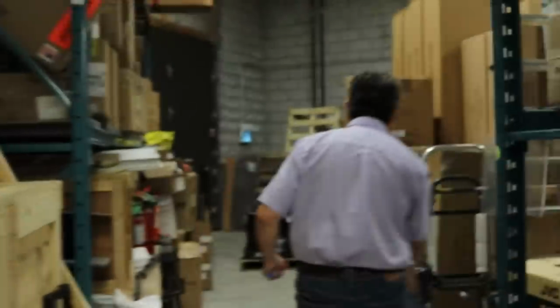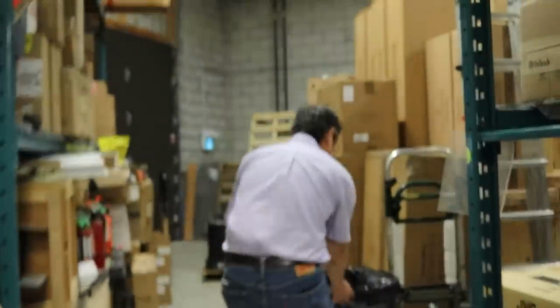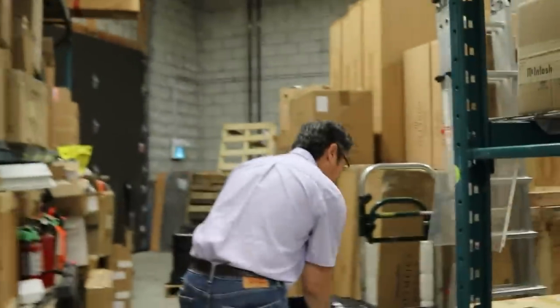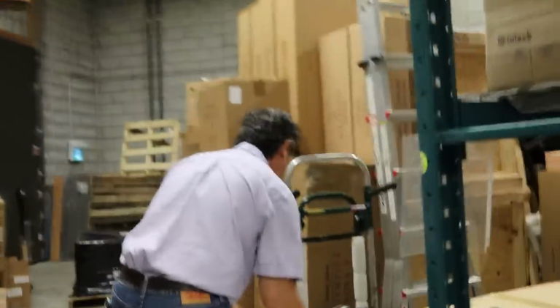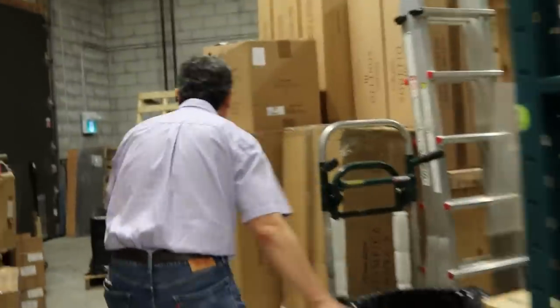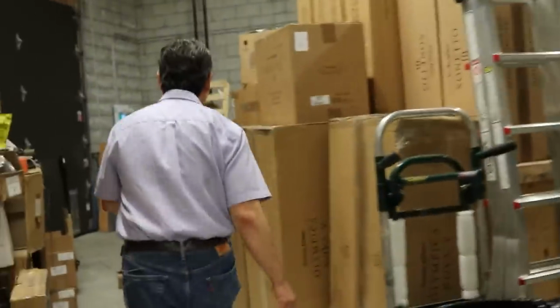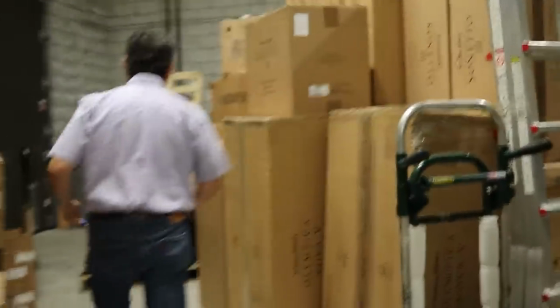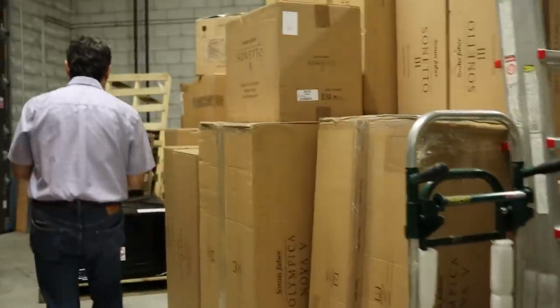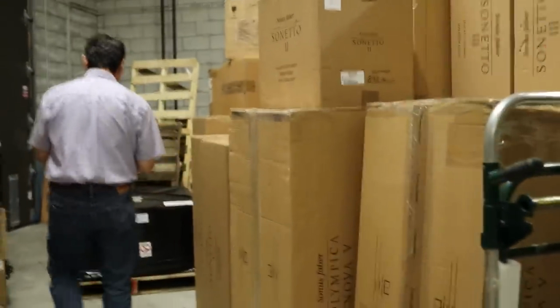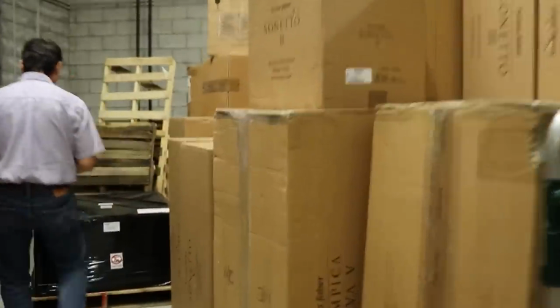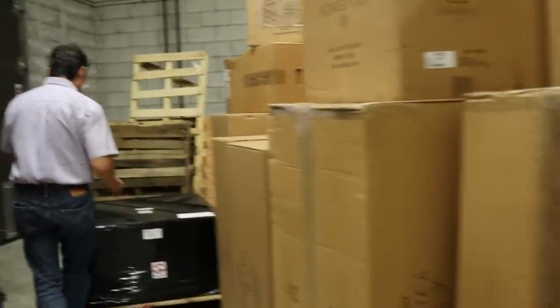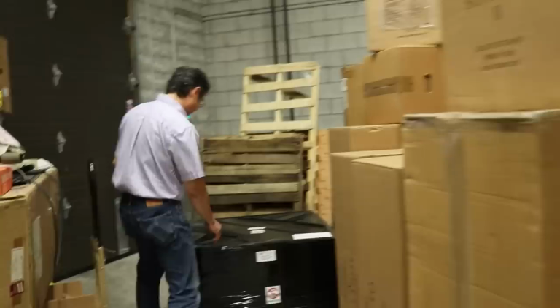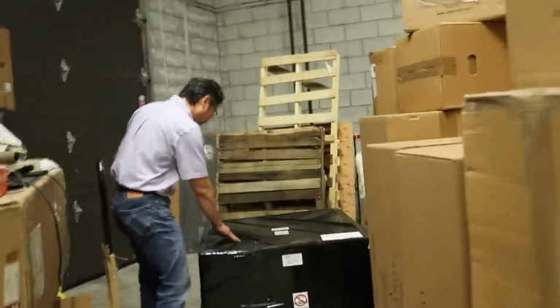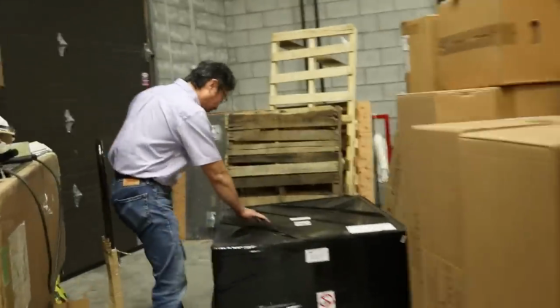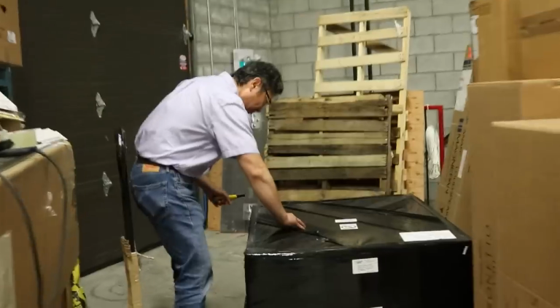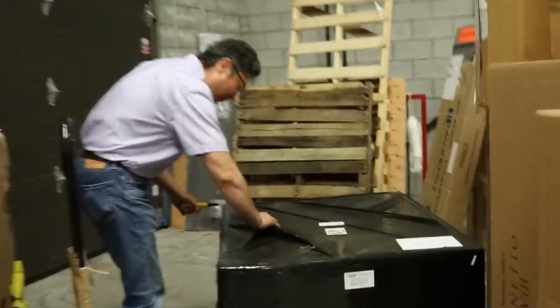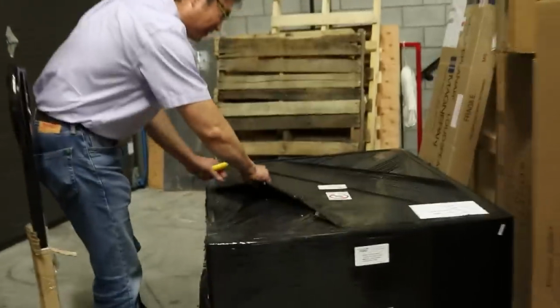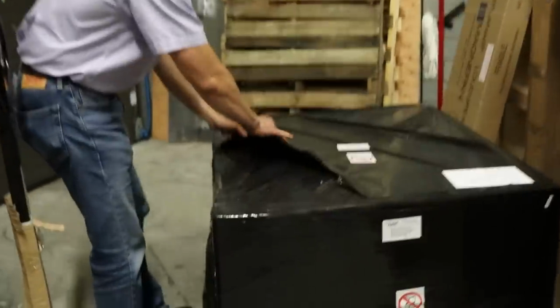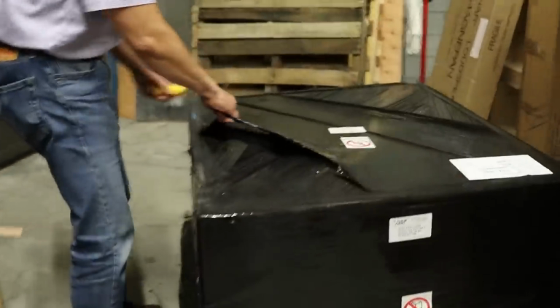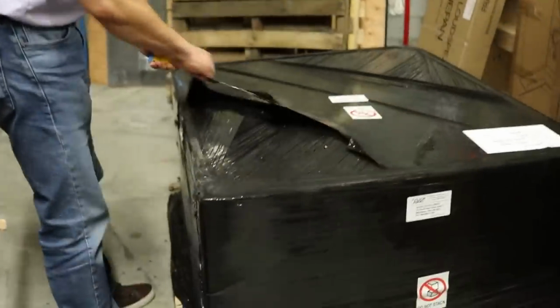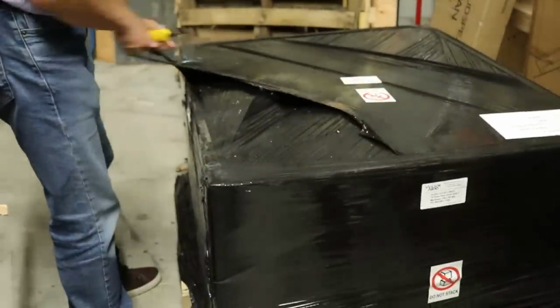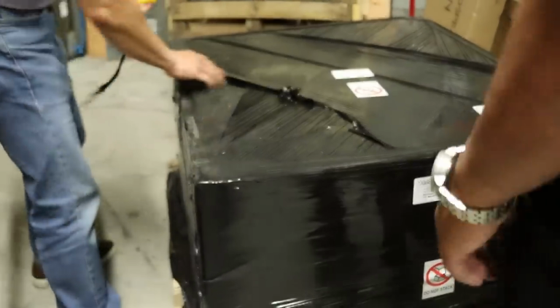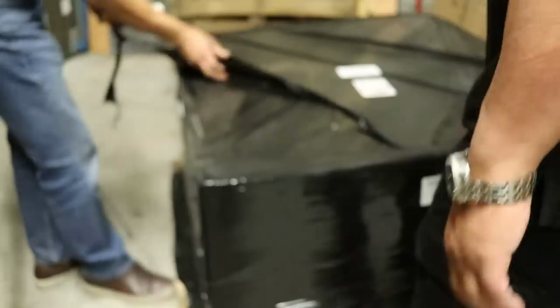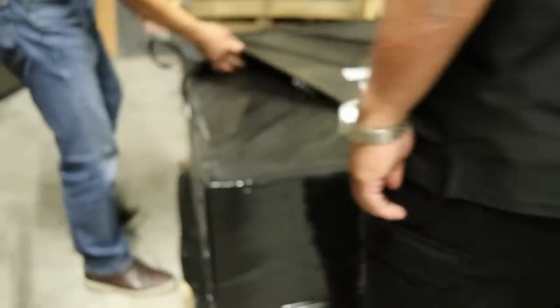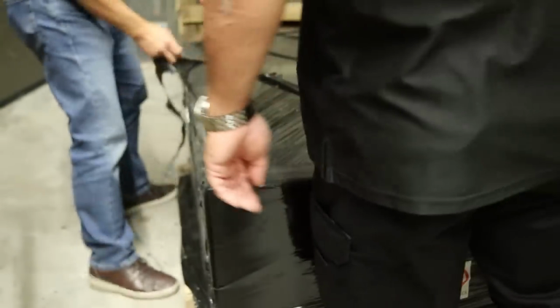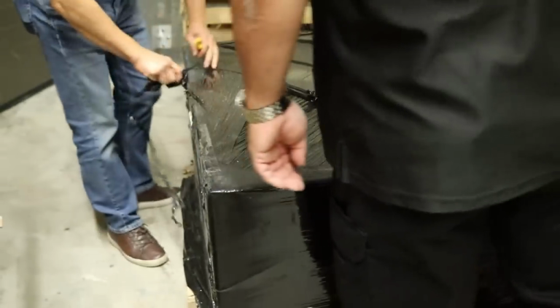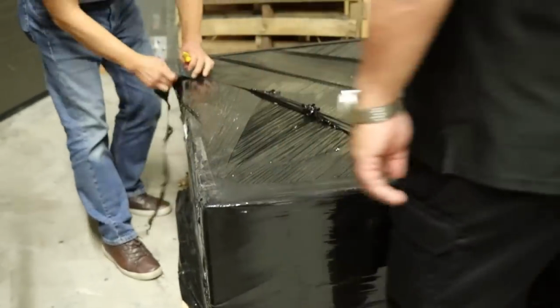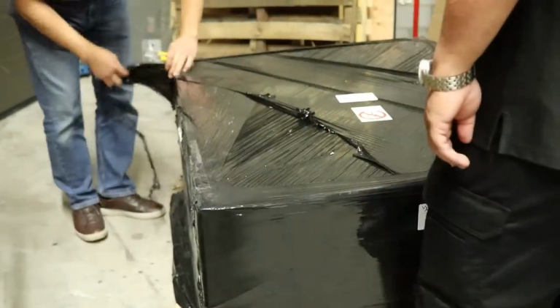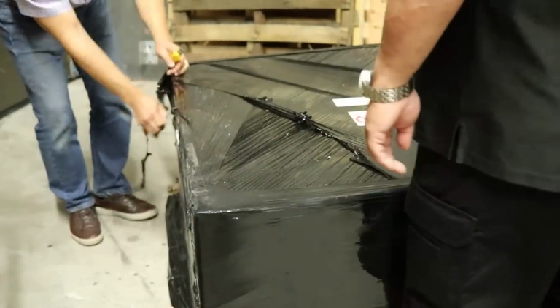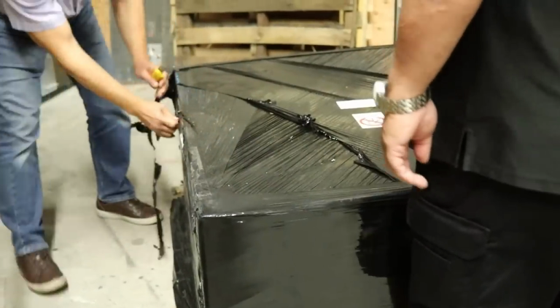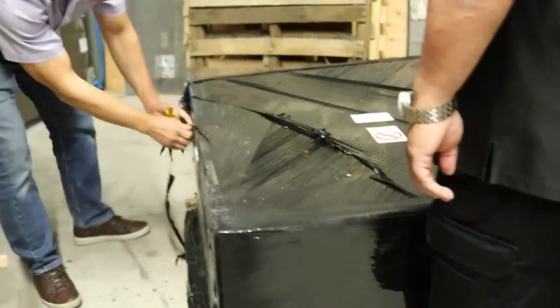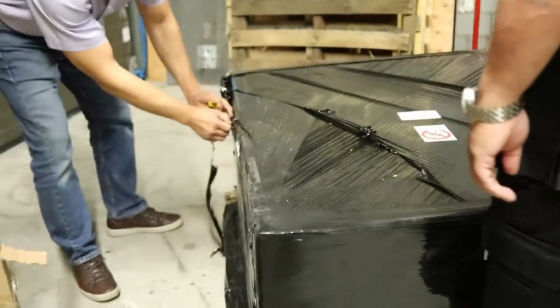Did Adrian promise lunch? Adrian promised lunch on video. Oh, he did. What's this? Another black box. Stop showing off your watch, Philip.